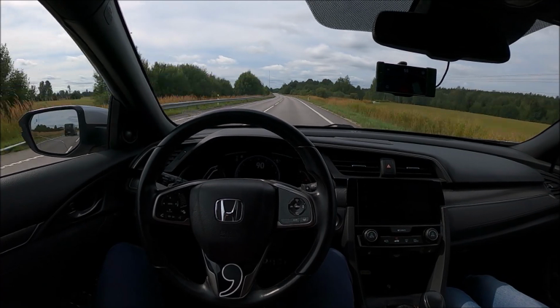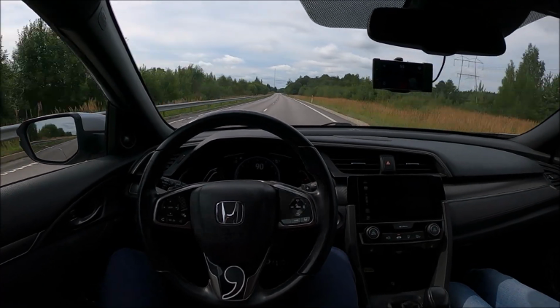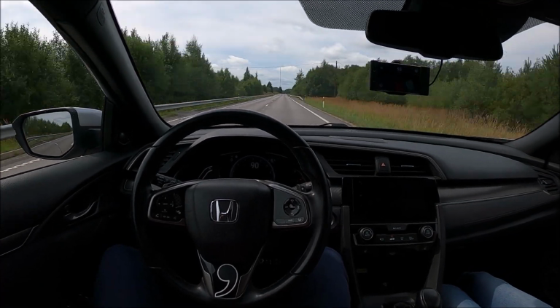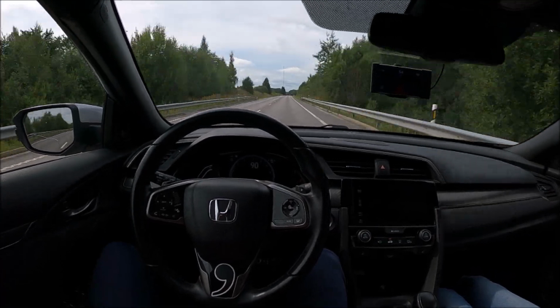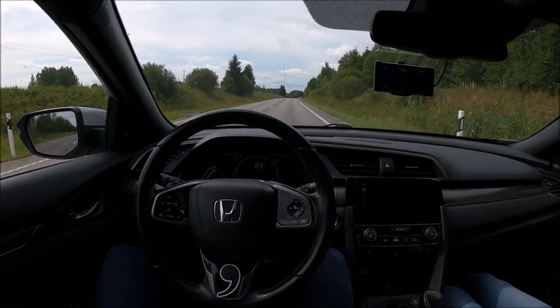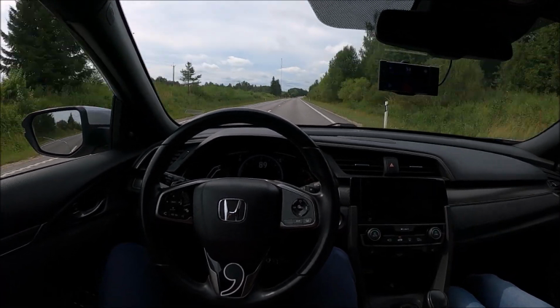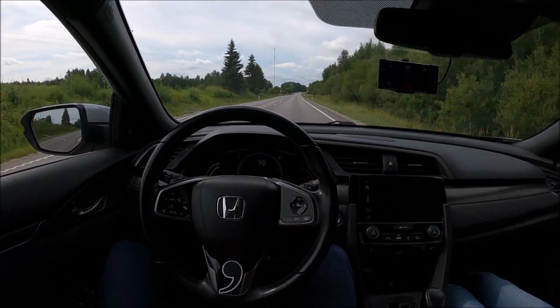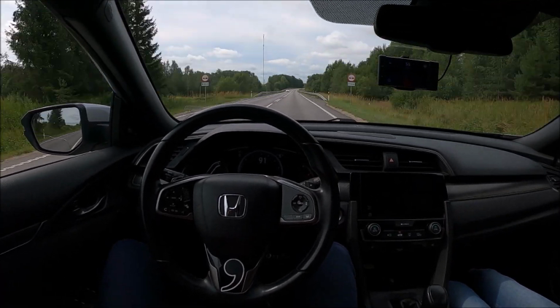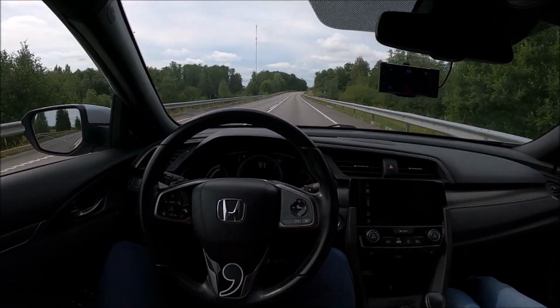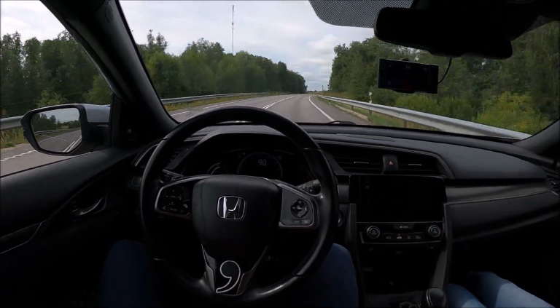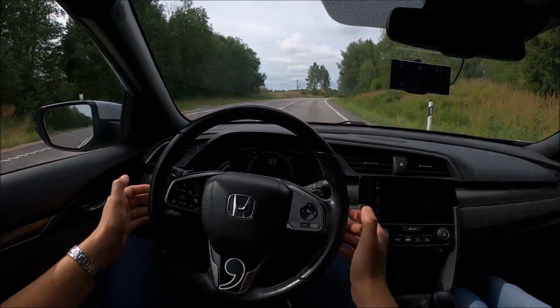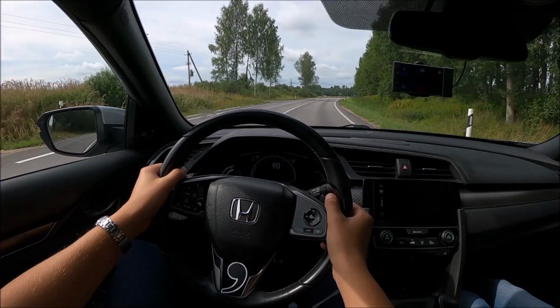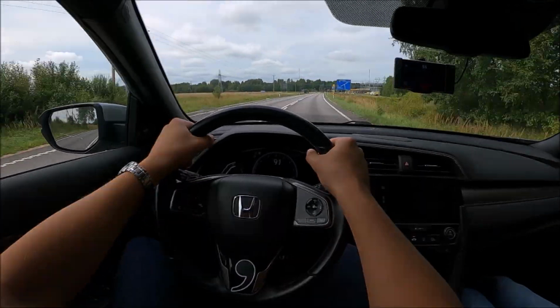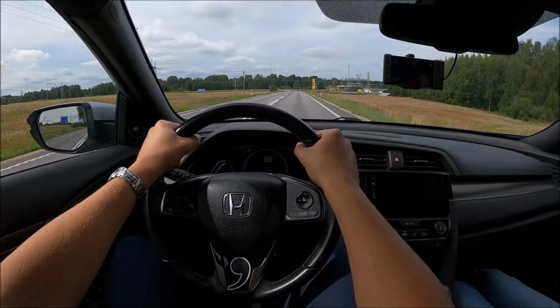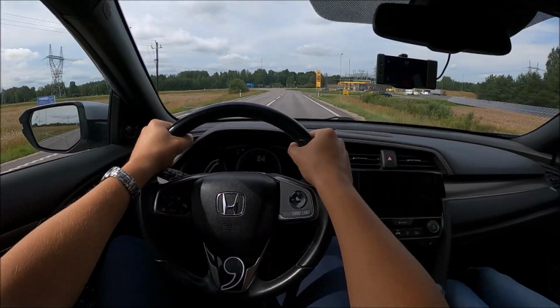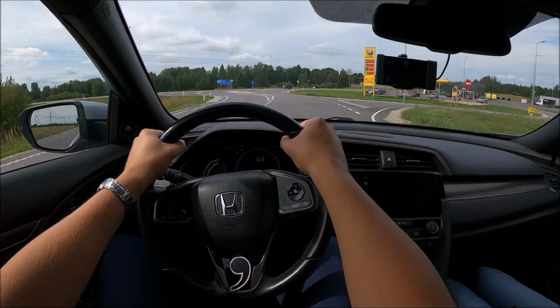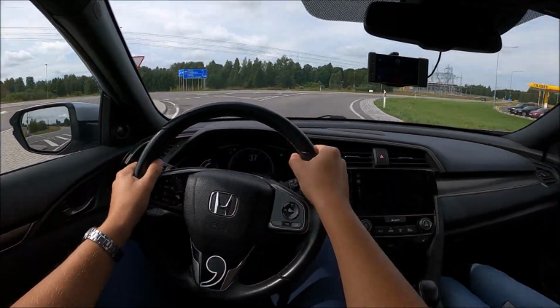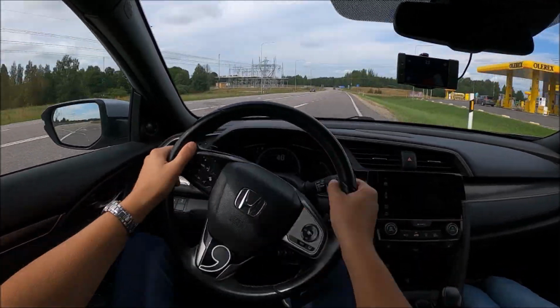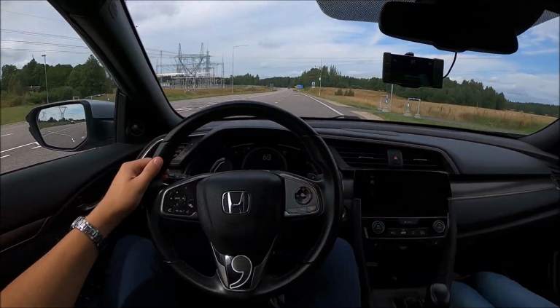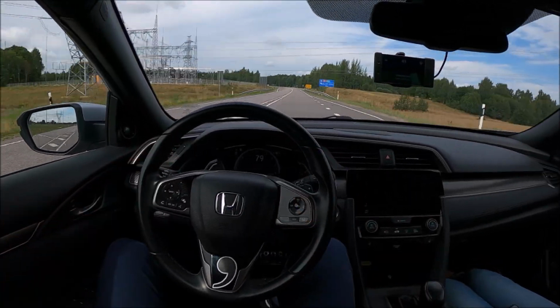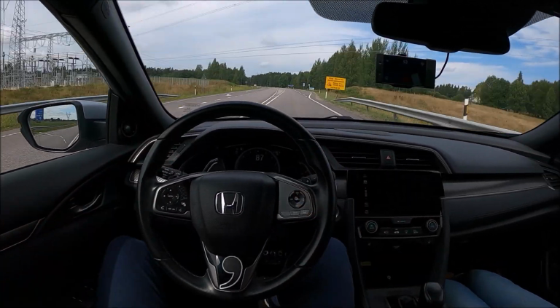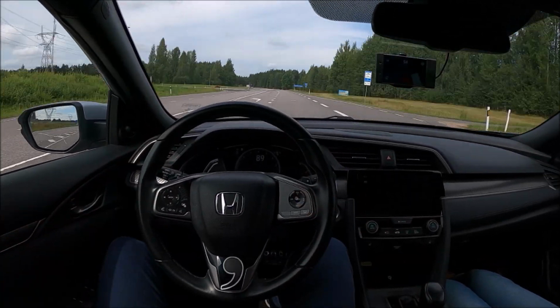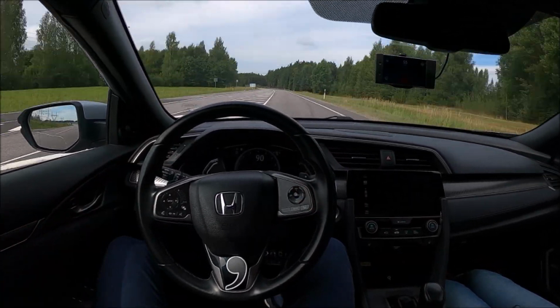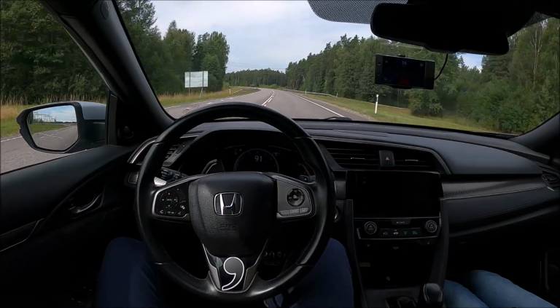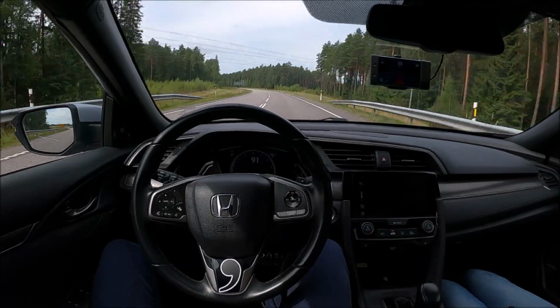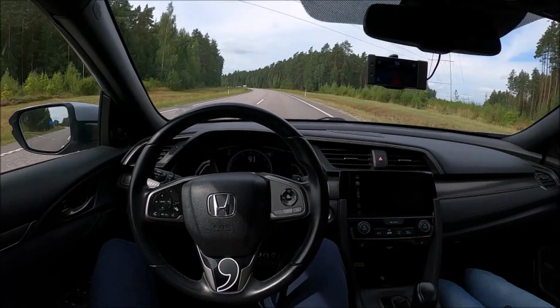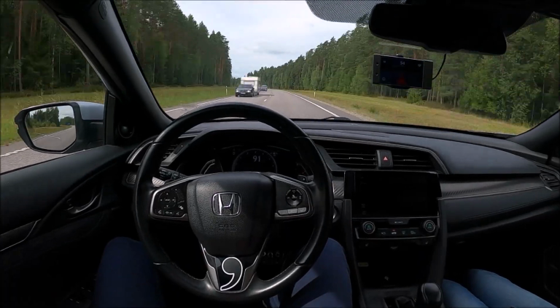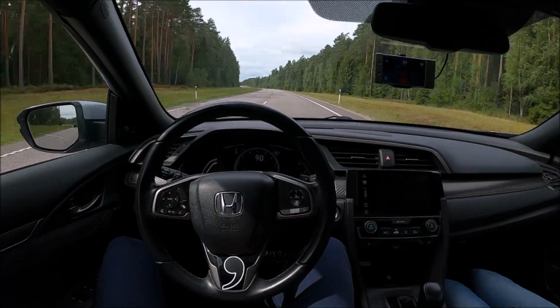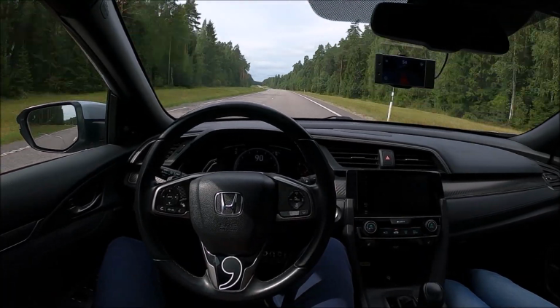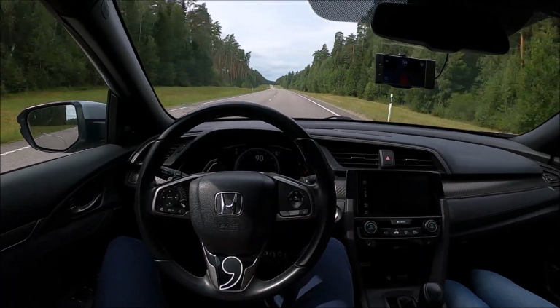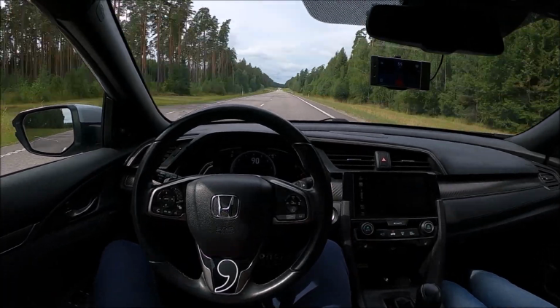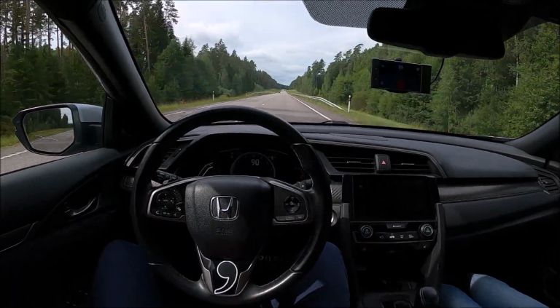After installing the Comma device into the car, the stock Lane Keeping Assist is replaced with OpenPilot's lane centering. In my Honda Civic, this feature works starting at speeds of 12 miles per hour or 20 kilometers per hour, and I can drive hands-free.